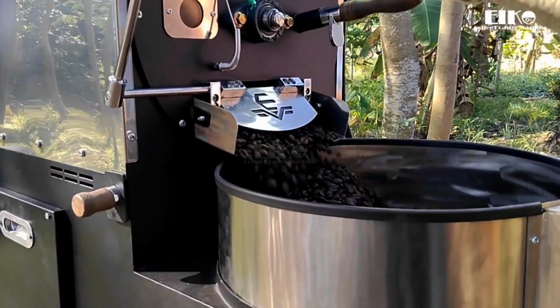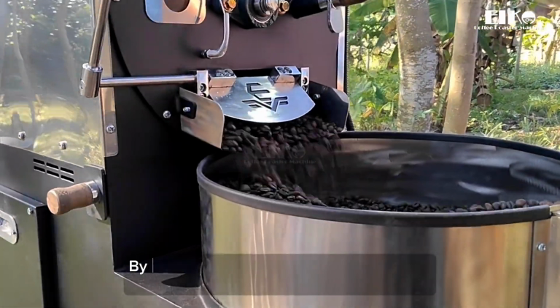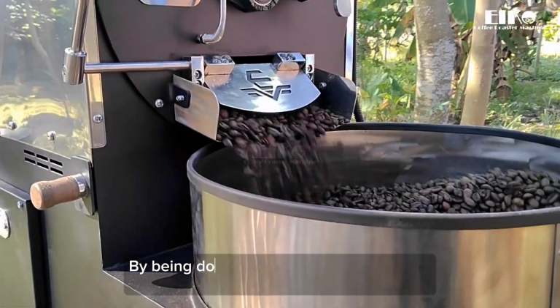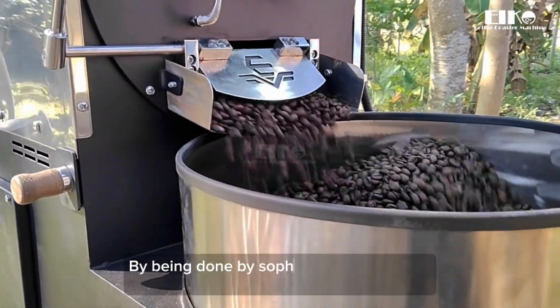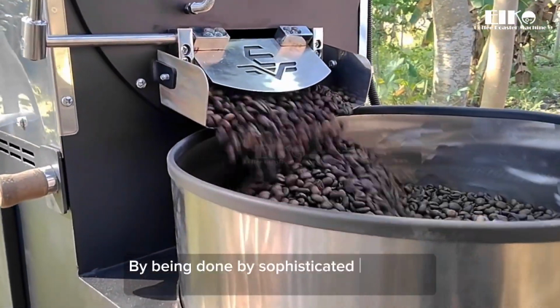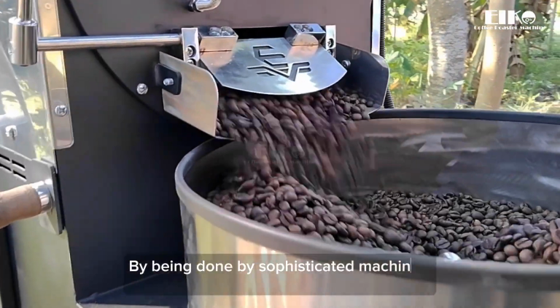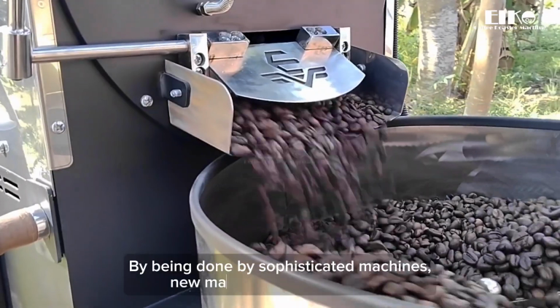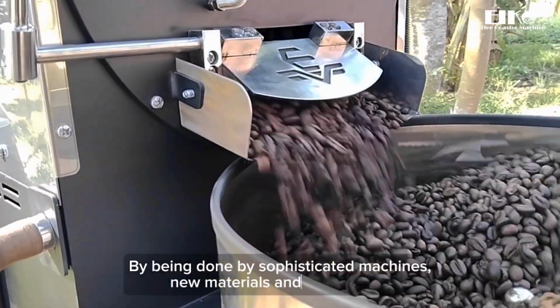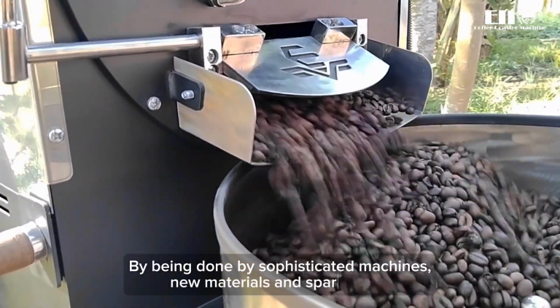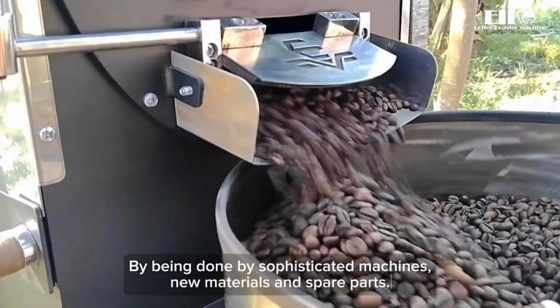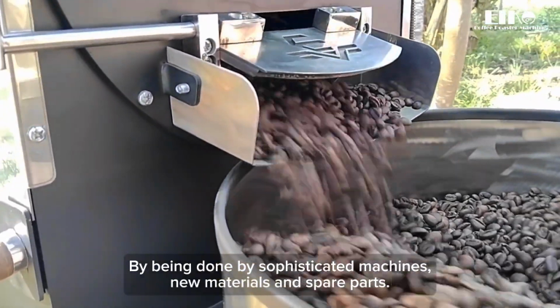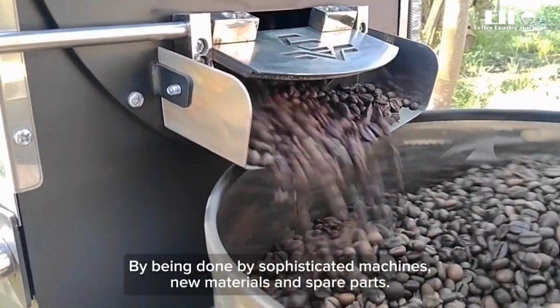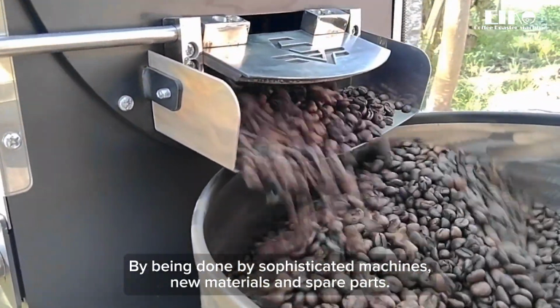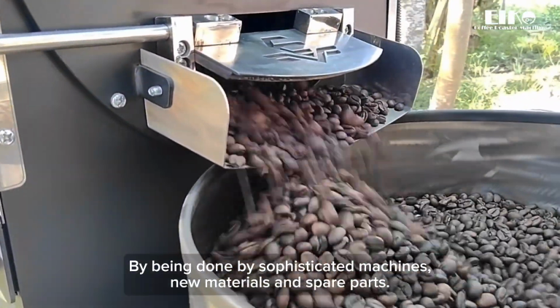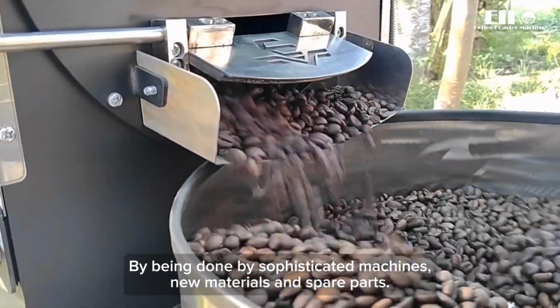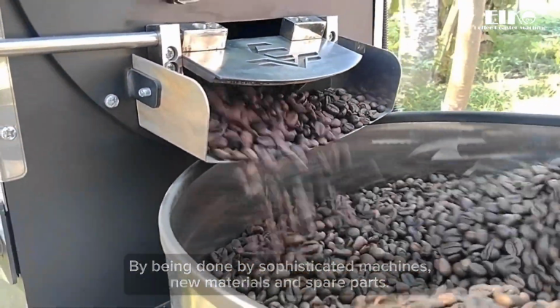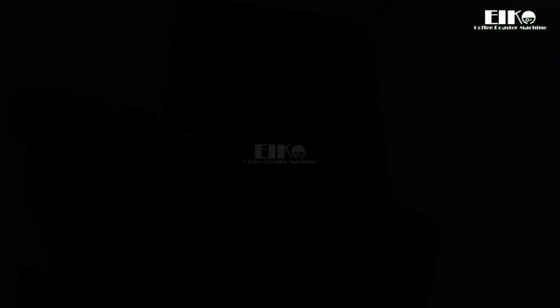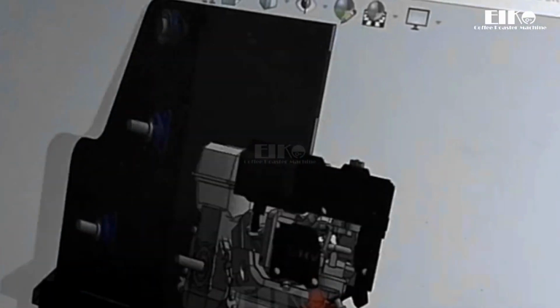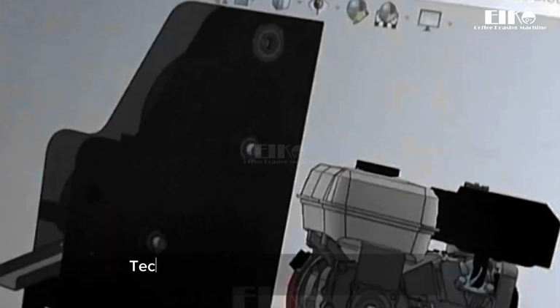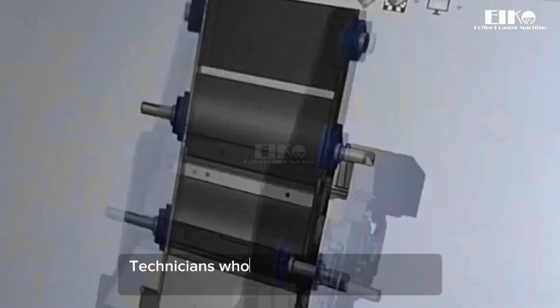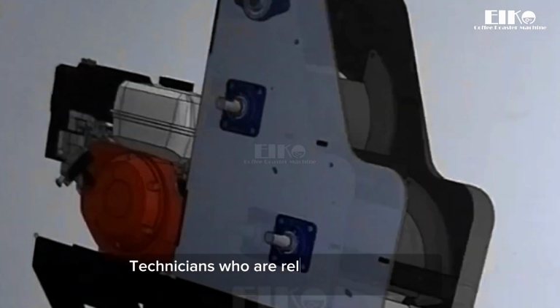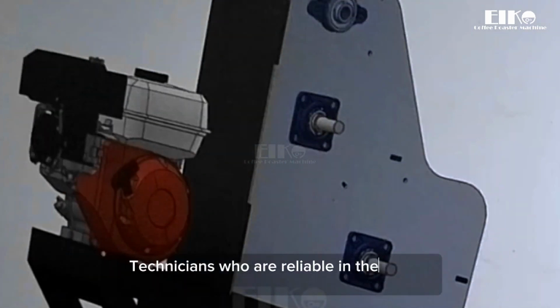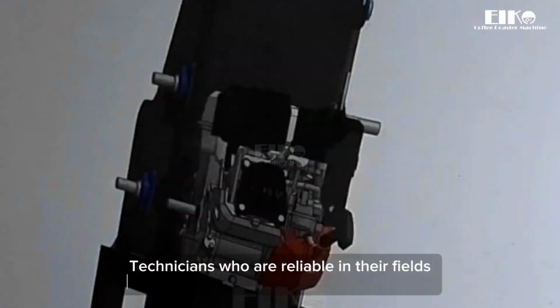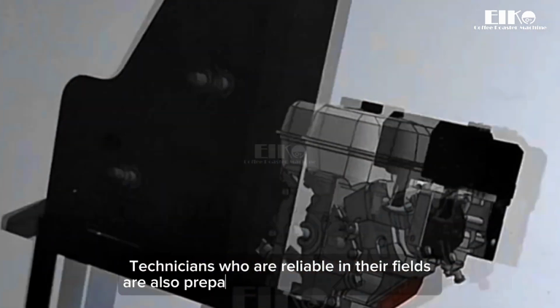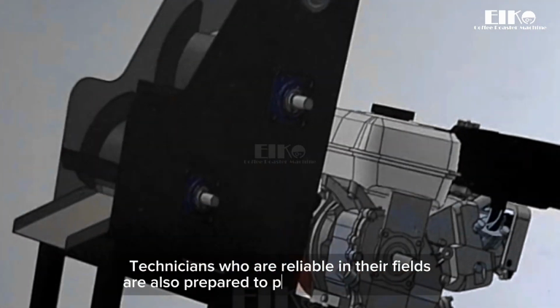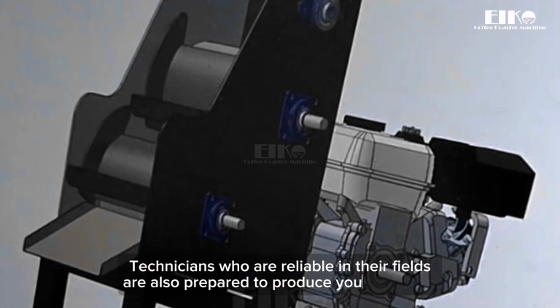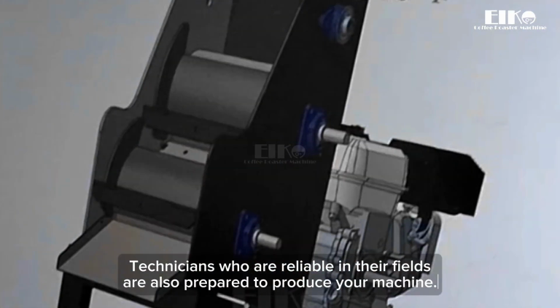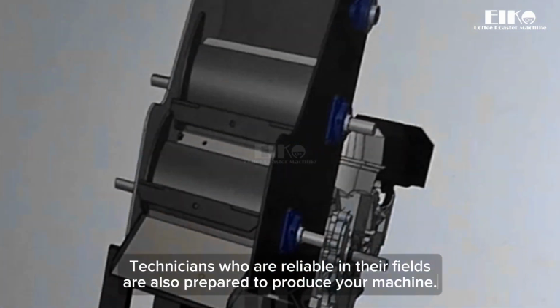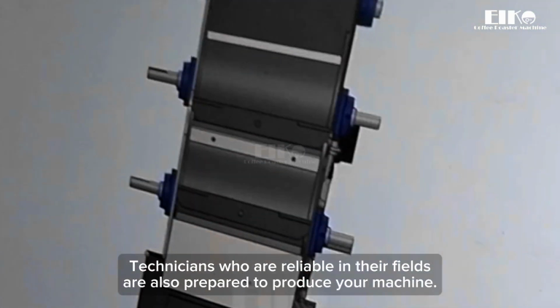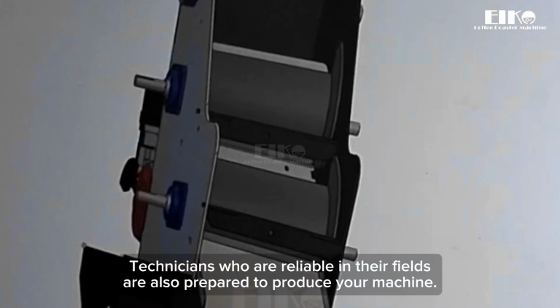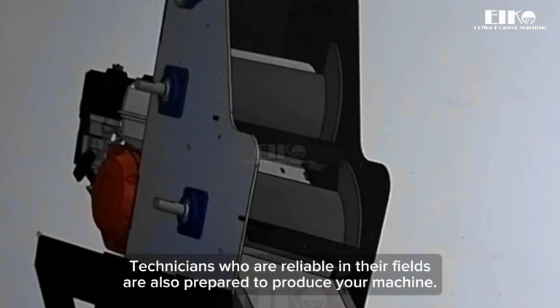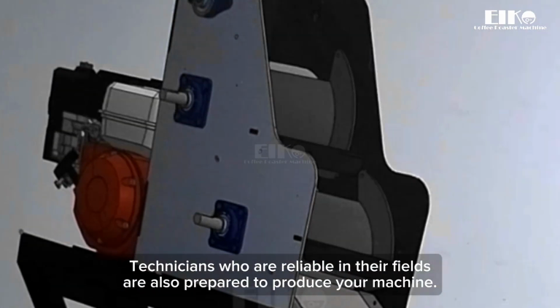By being done by sophisticated machines, new materials and spare parts, technicians who are reliable in their fields are also prepared to produce your machine.